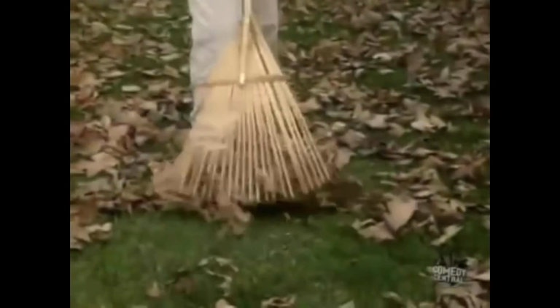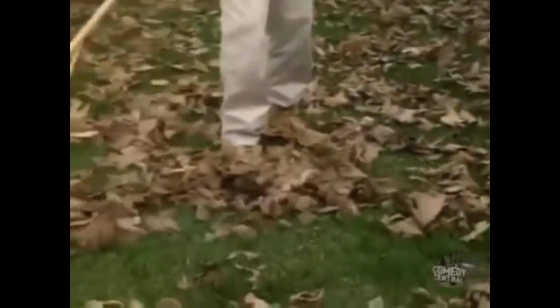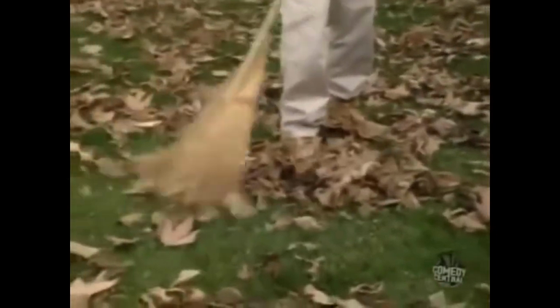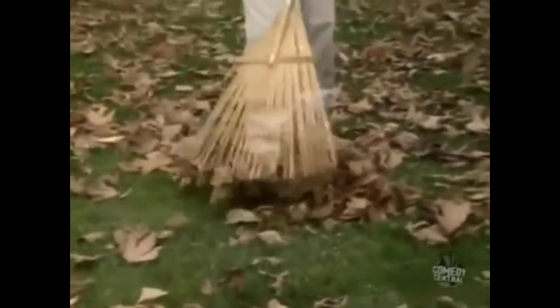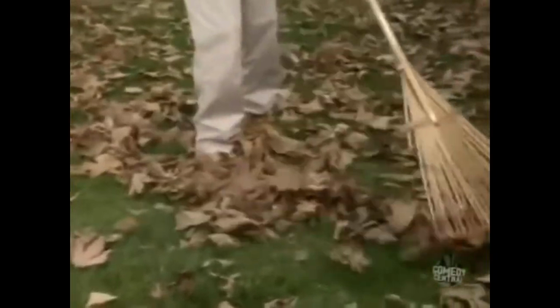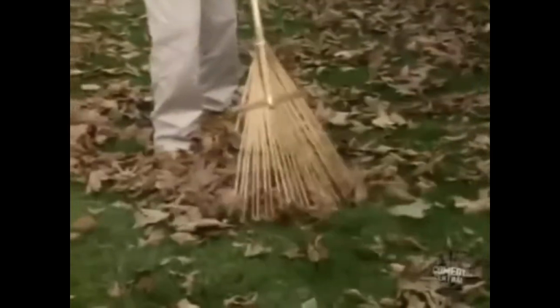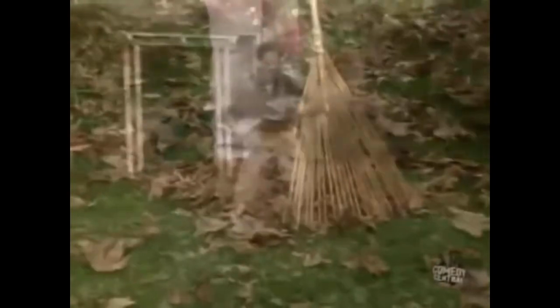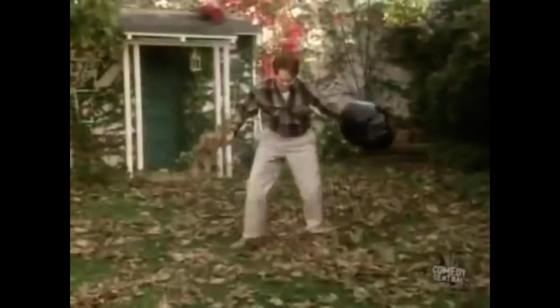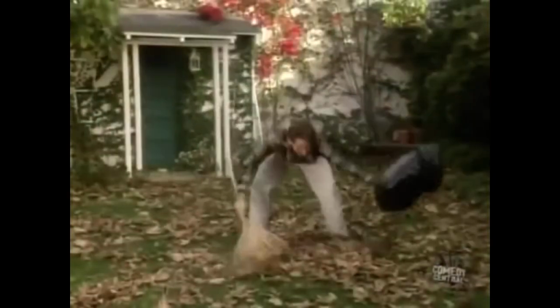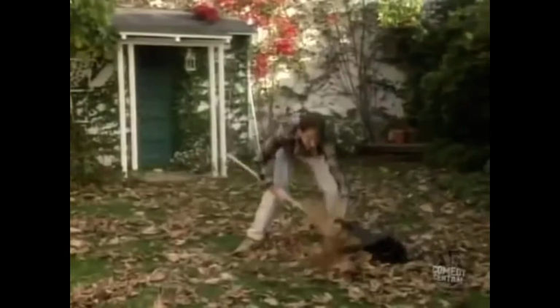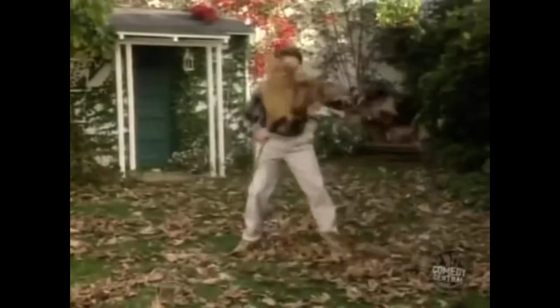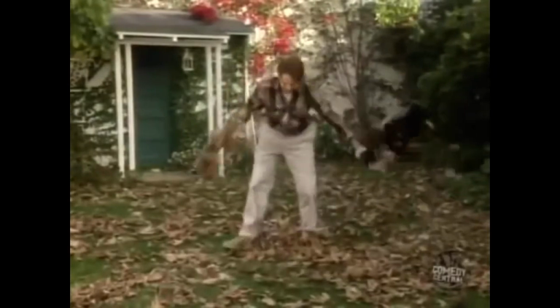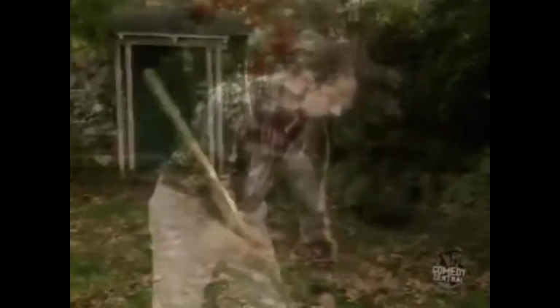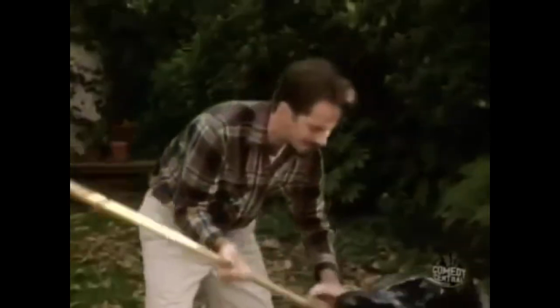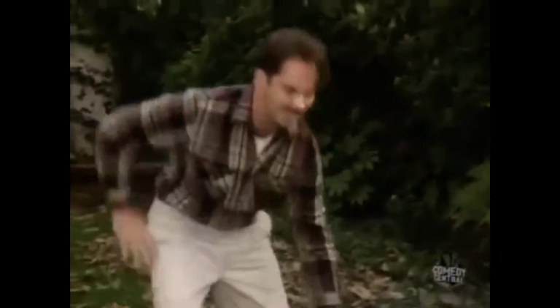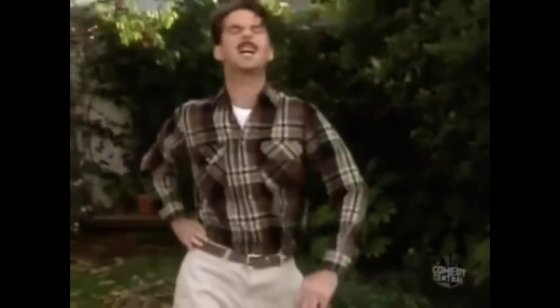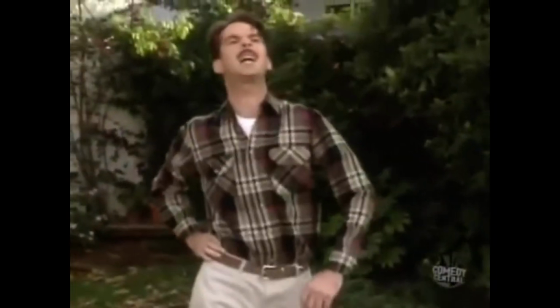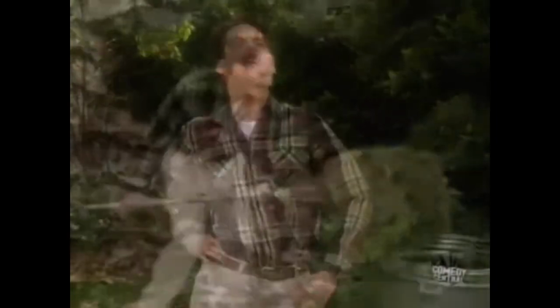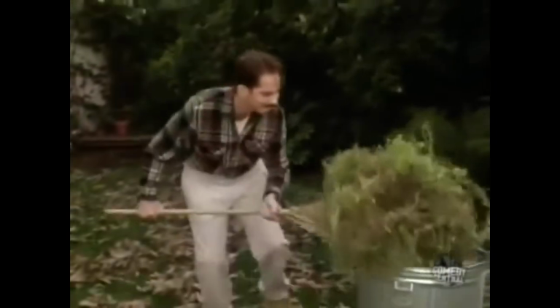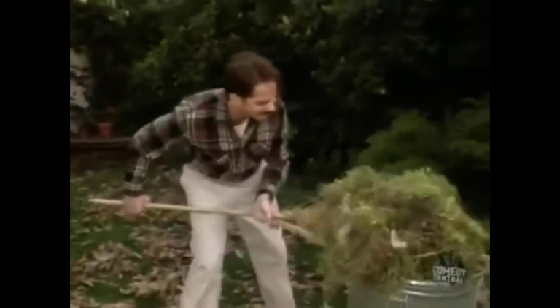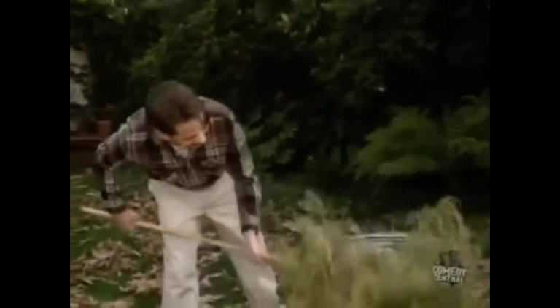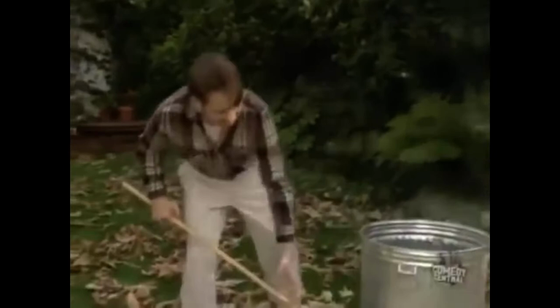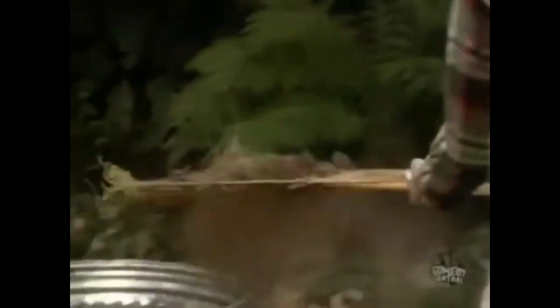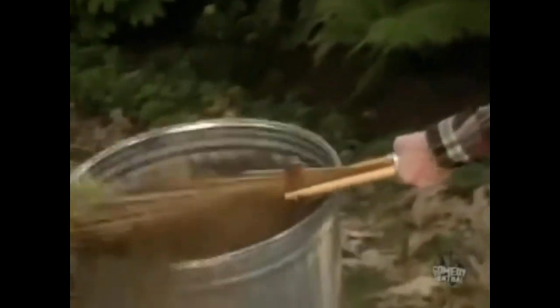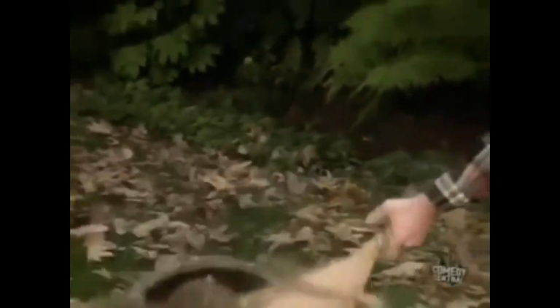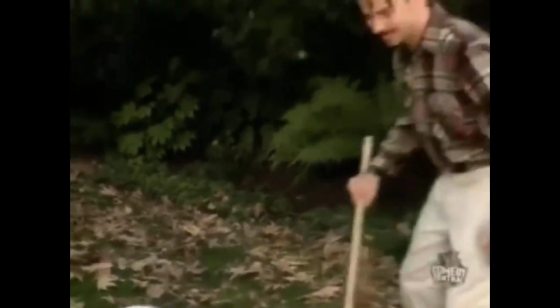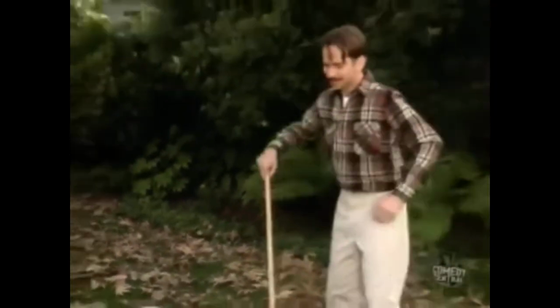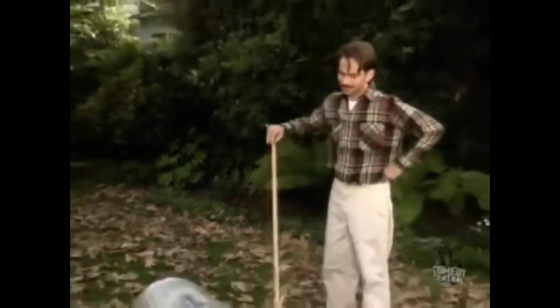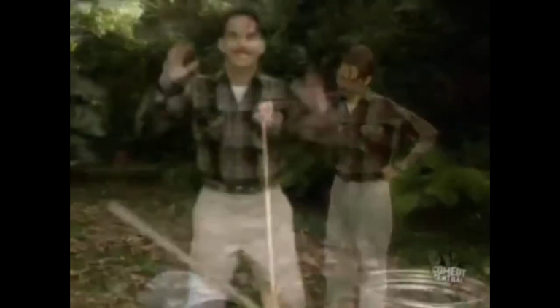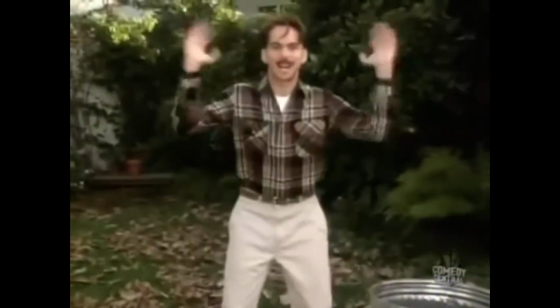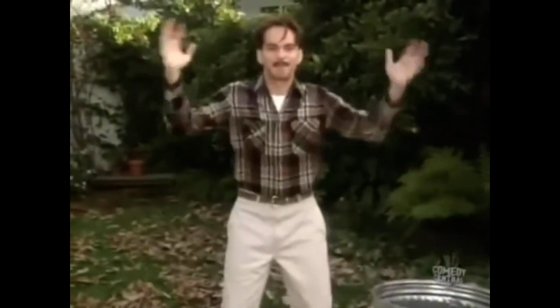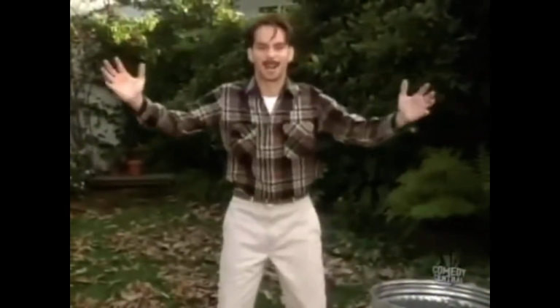The Rake. It's great for raking, but terrible for picking things up. All of that bending, stretching, and struggling. There's gotta be a better way.